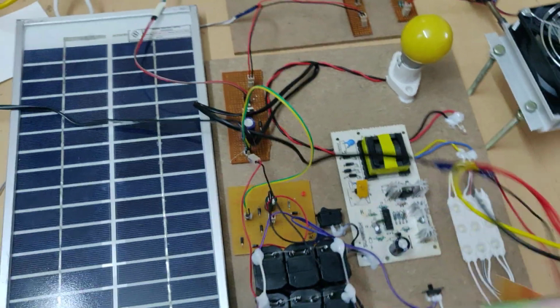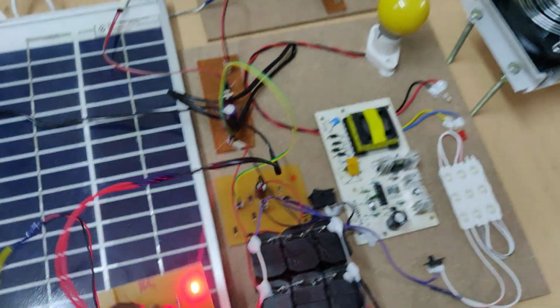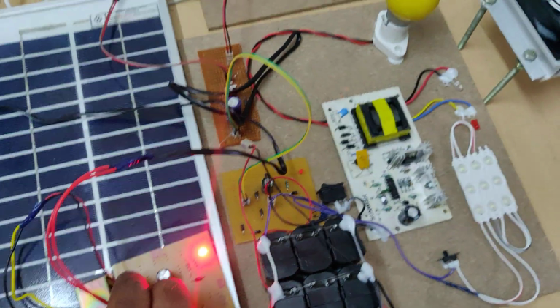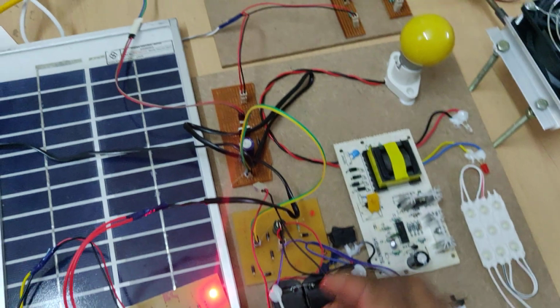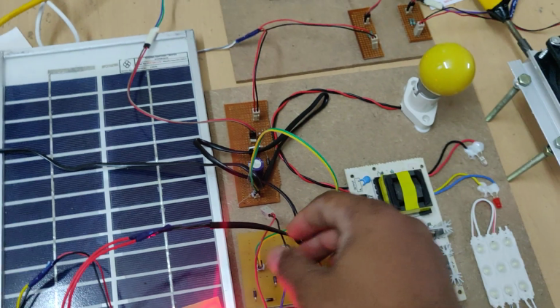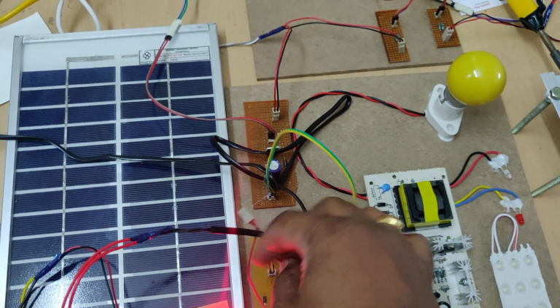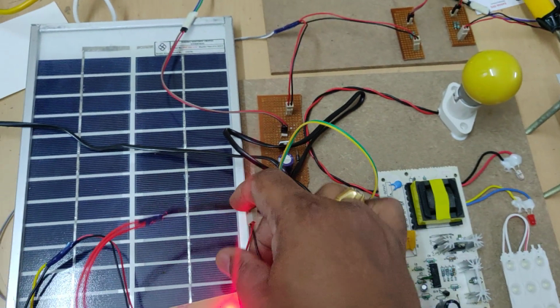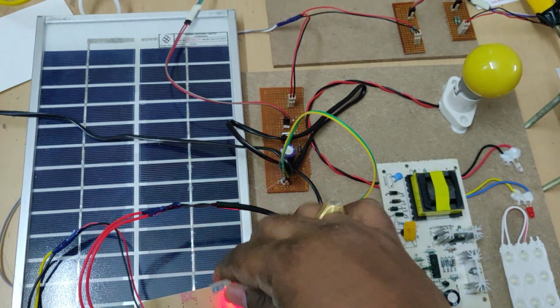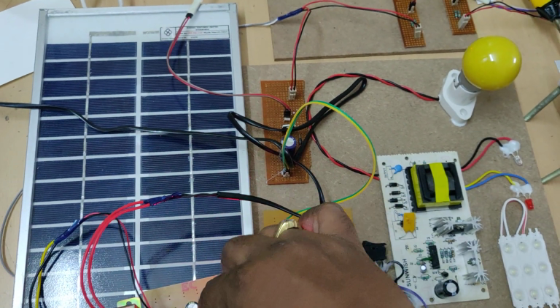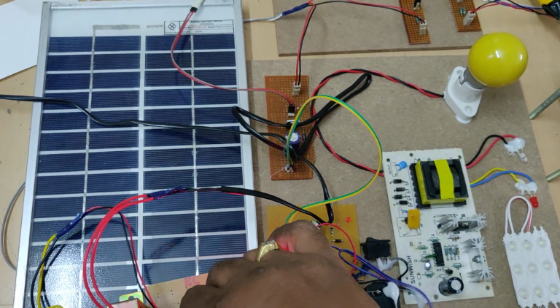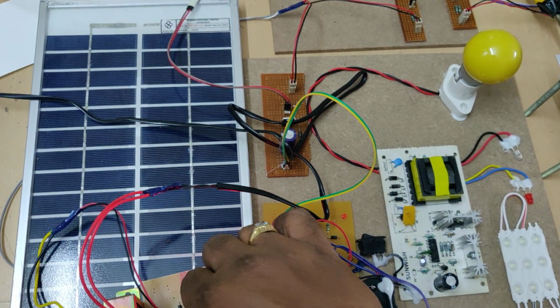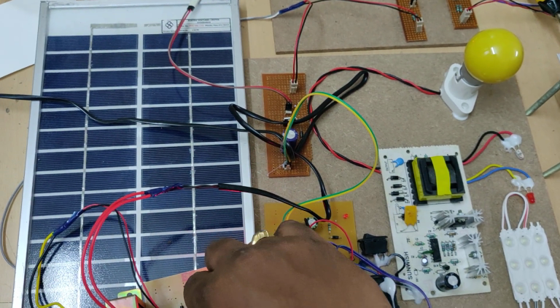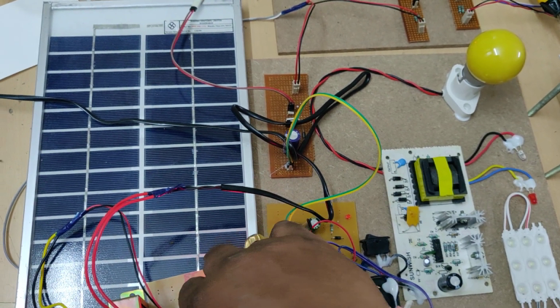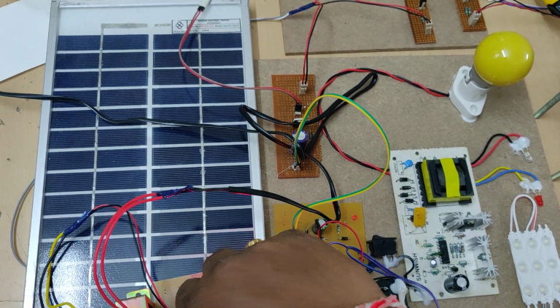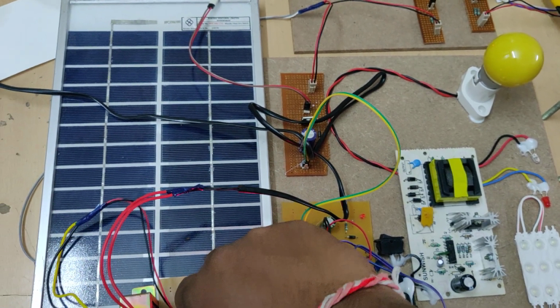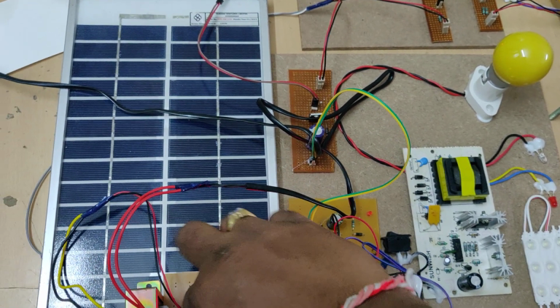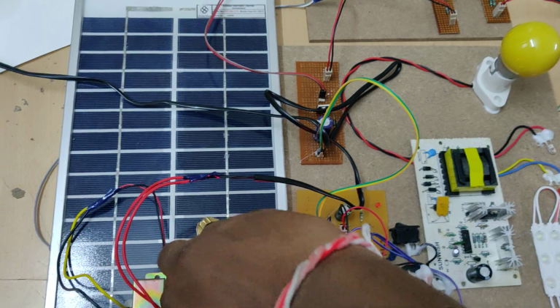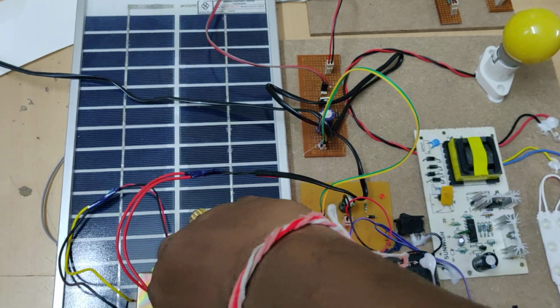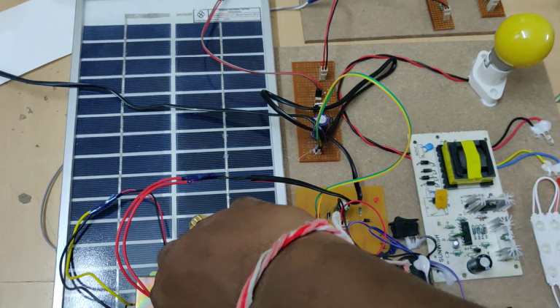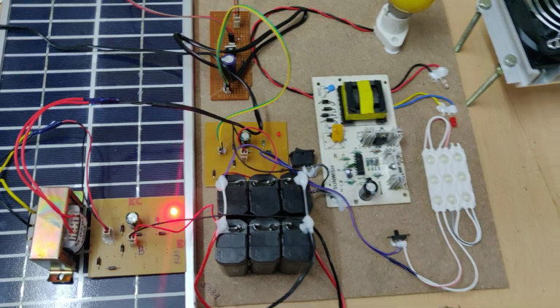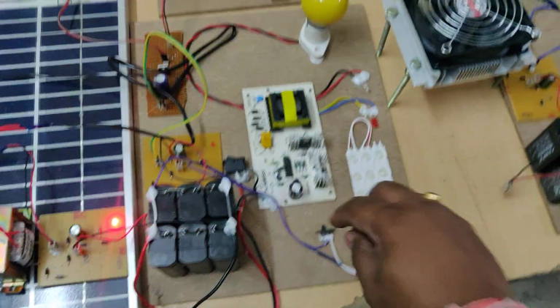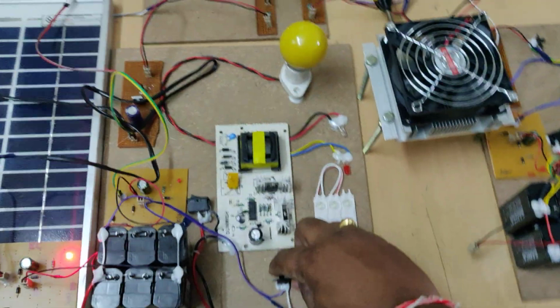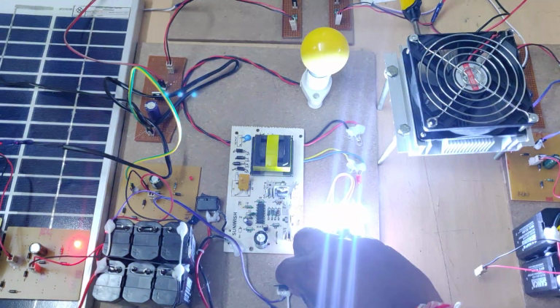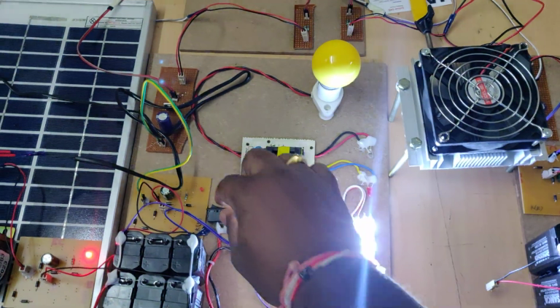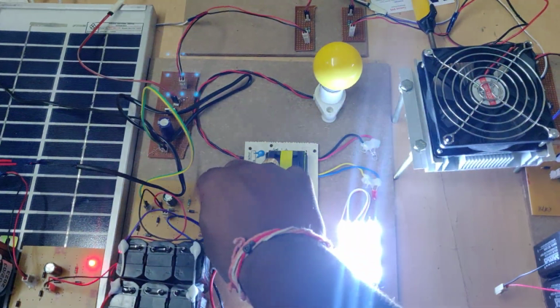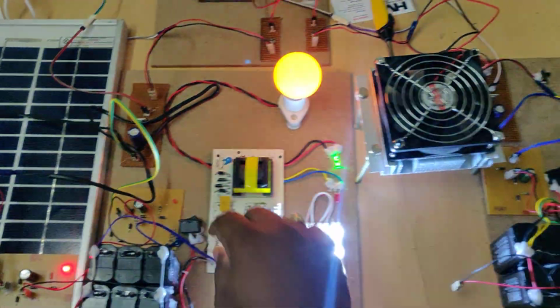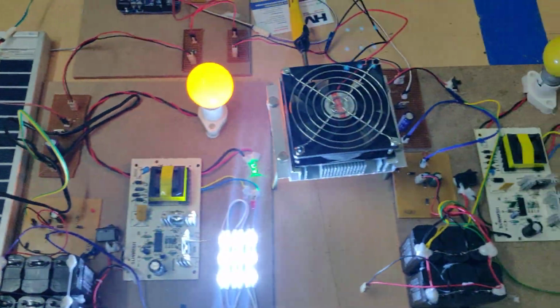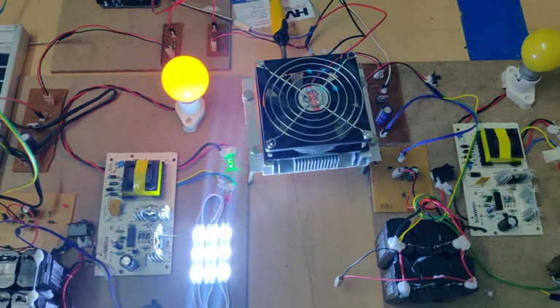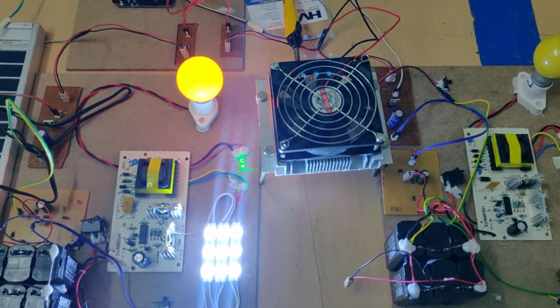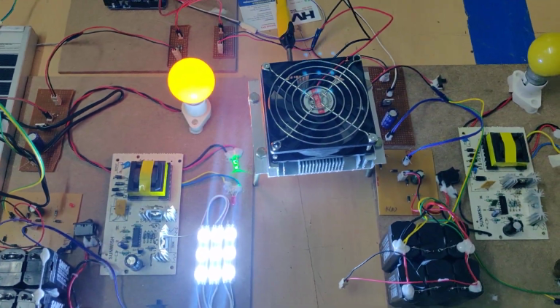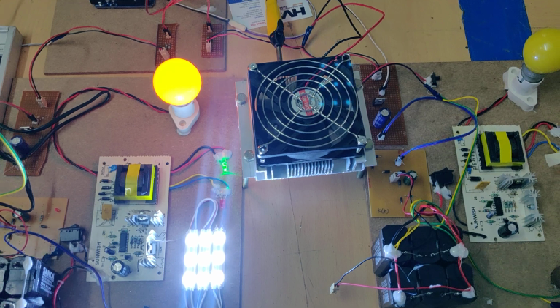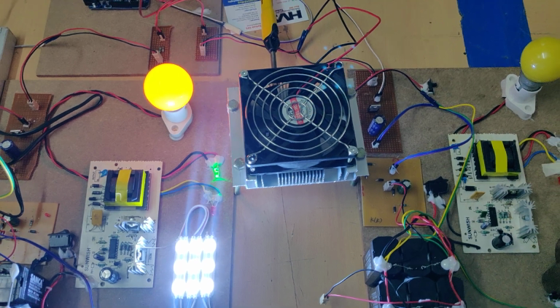The same charging setup applies to the second battery pack as well. There is one more two-pin connector — just connect that. Now we can see the DC loads operating. The same applies here as well.